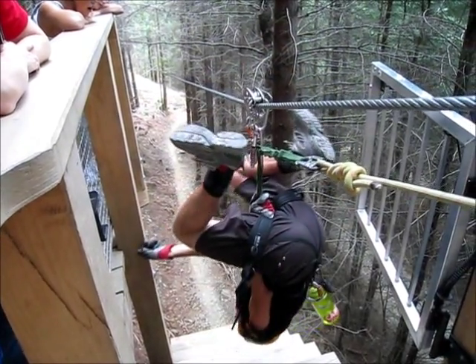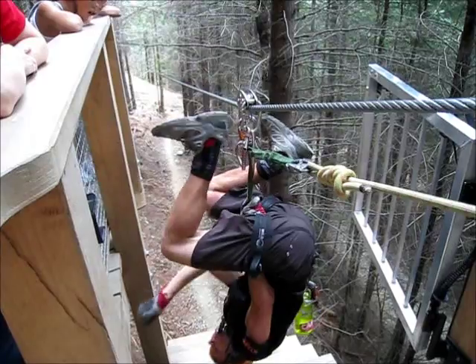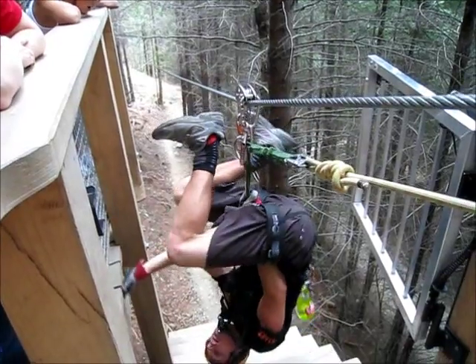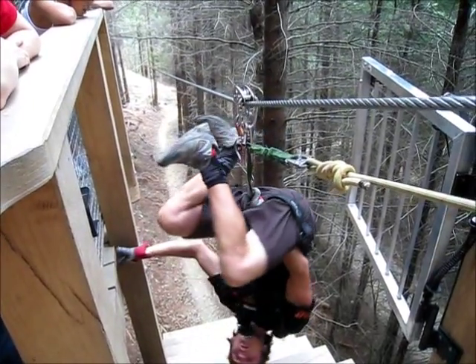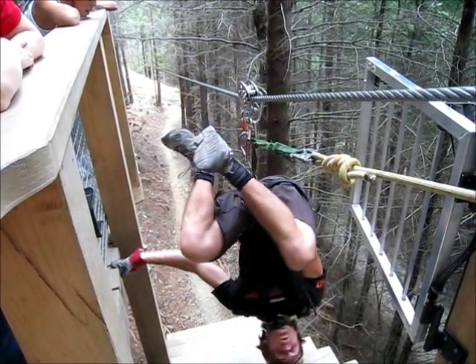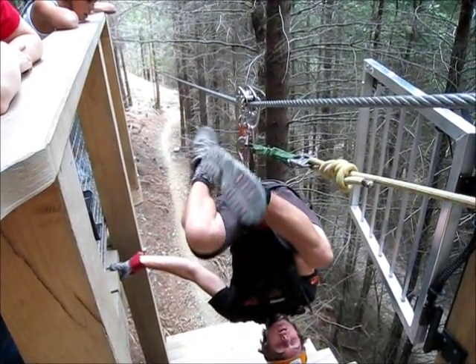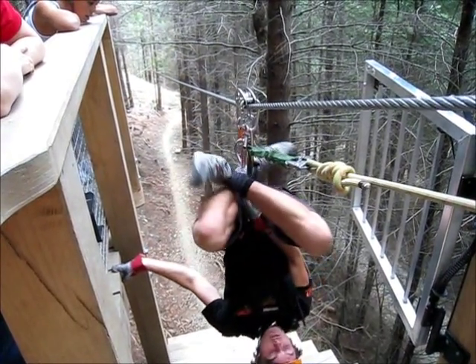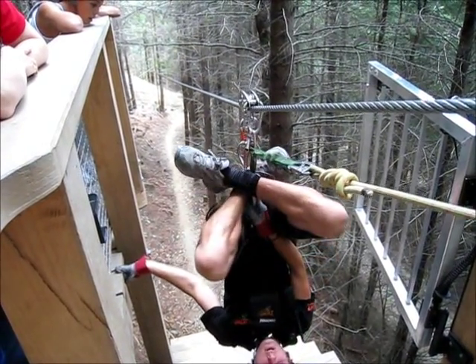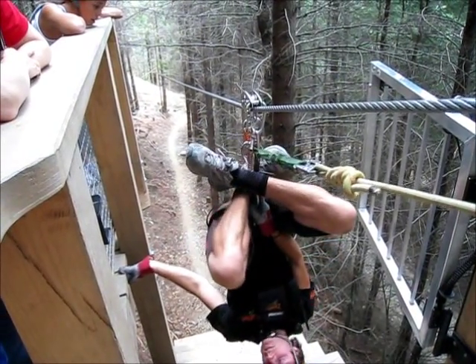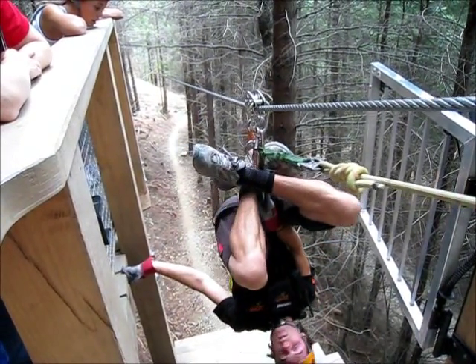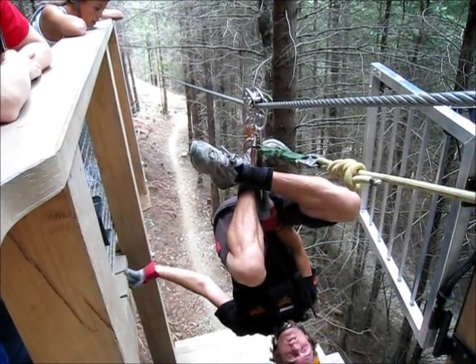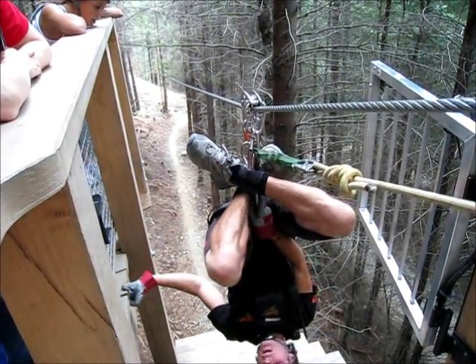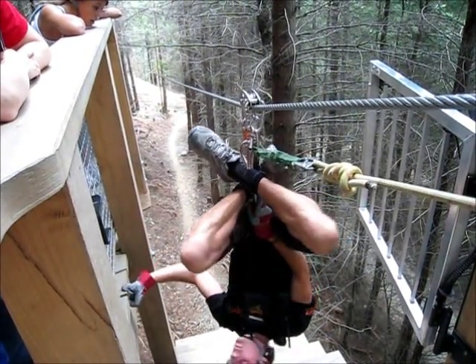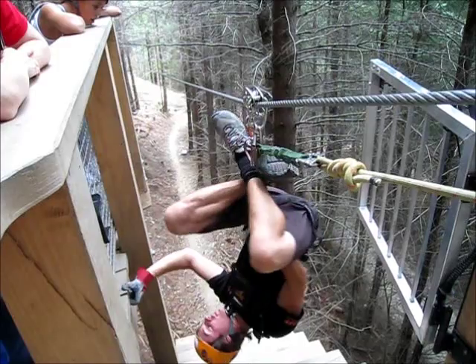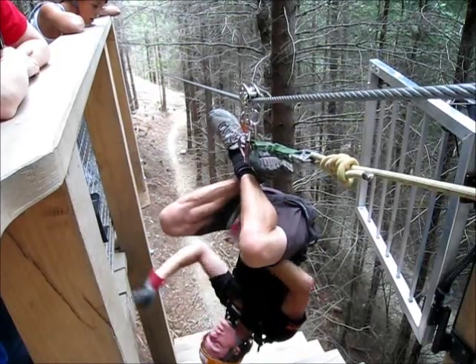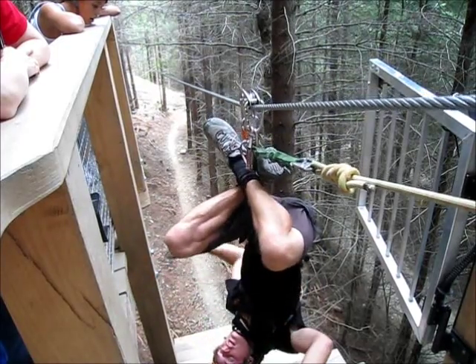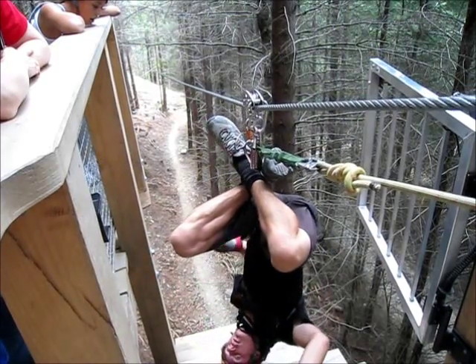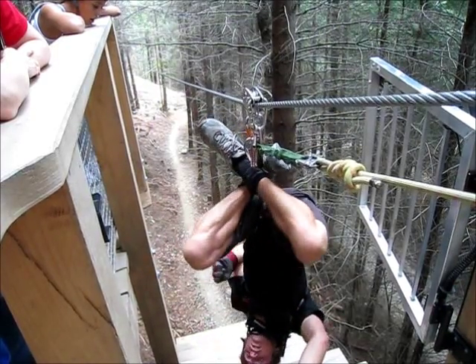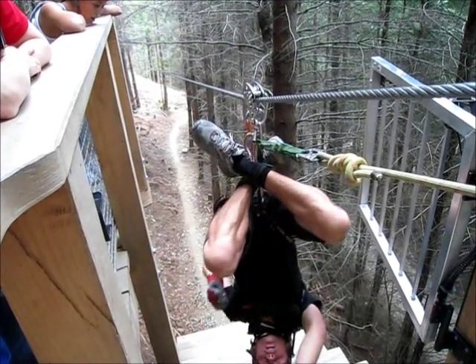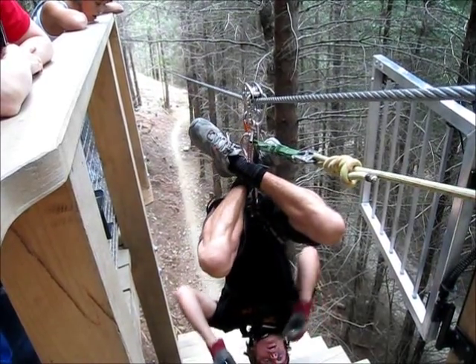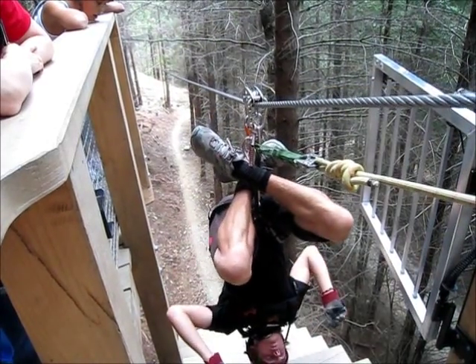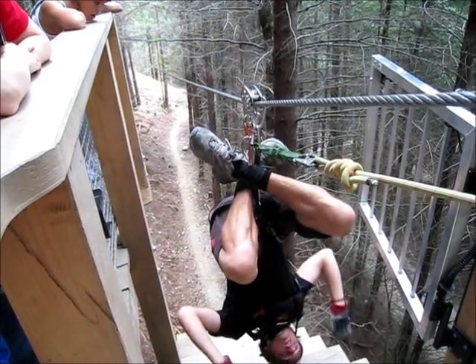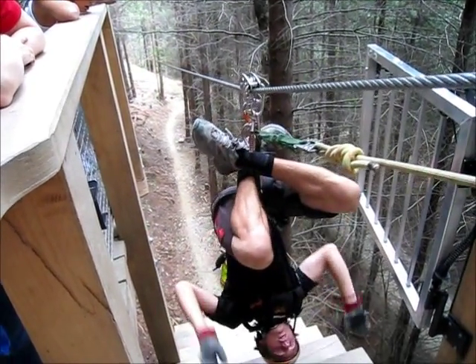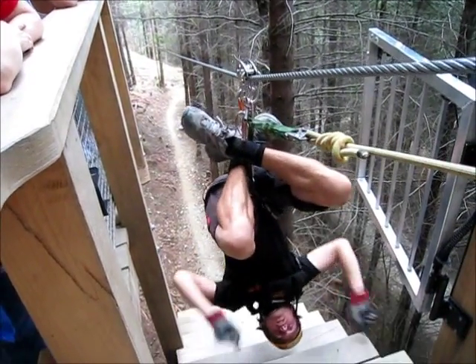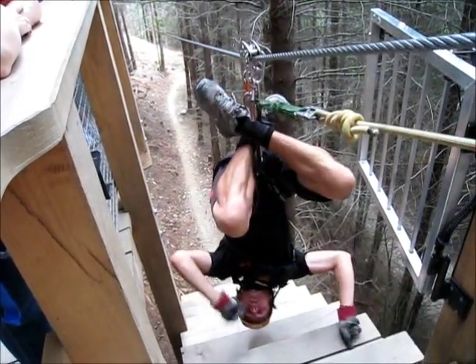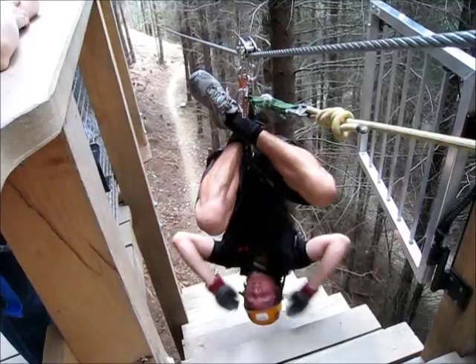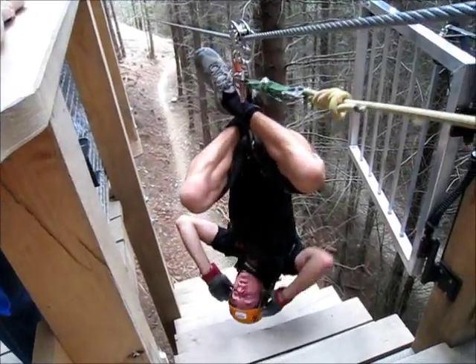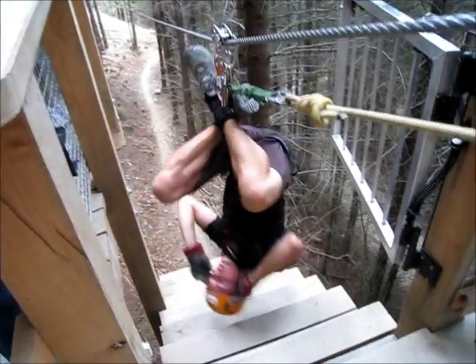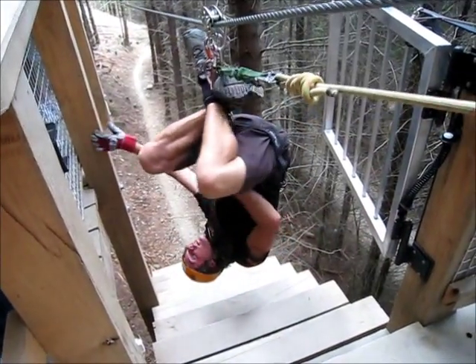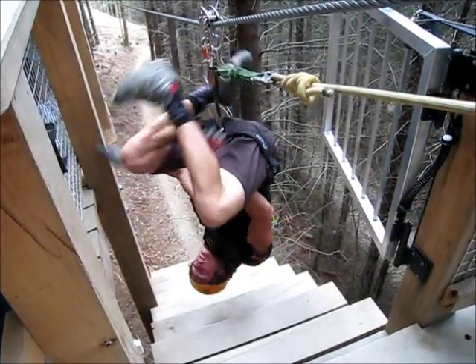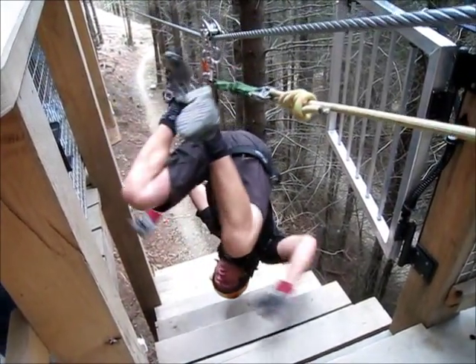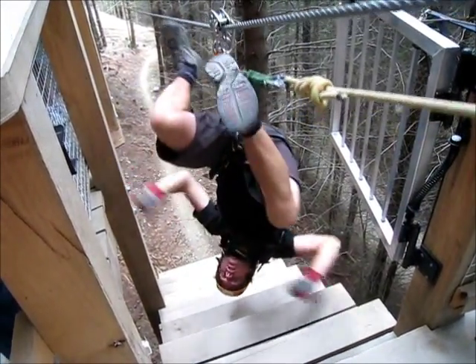Once you guys are upside down, you can wrap your legs around the tethers — that keeps you in the upside-down position — and you can let go with your hands. Once you're upside down you can go nuts: you can do a bit of a dance, you can do some sit-ups, you can go for the flashing star.